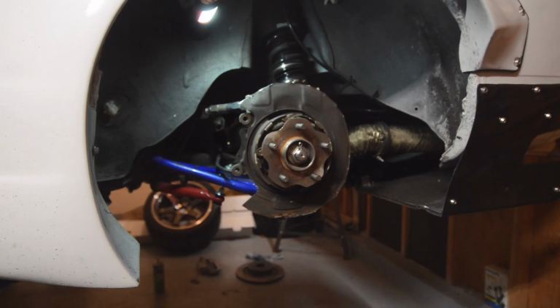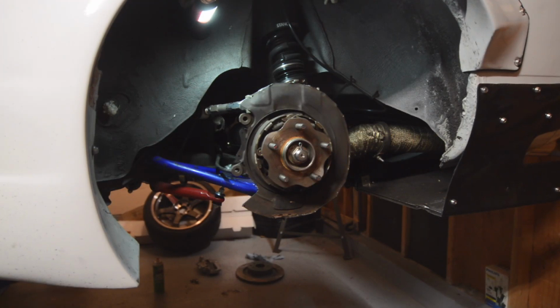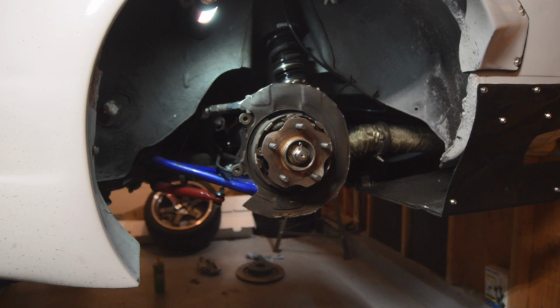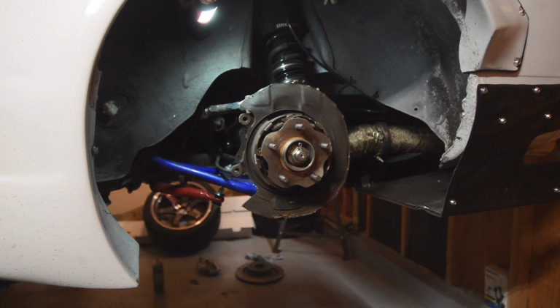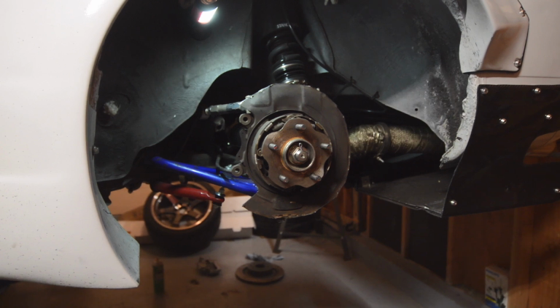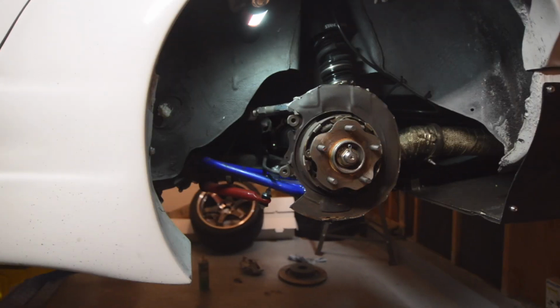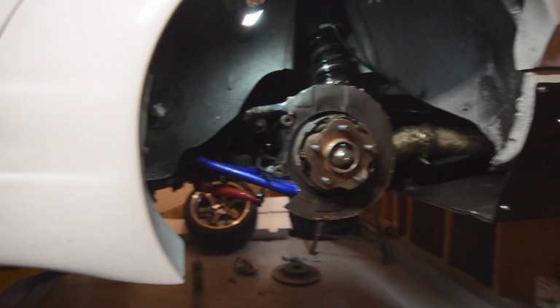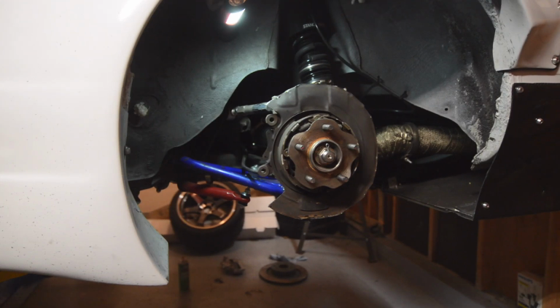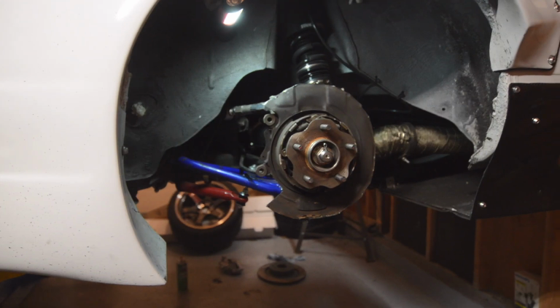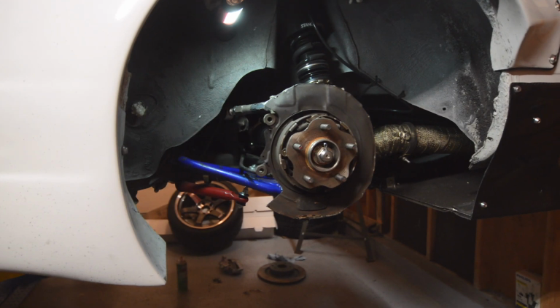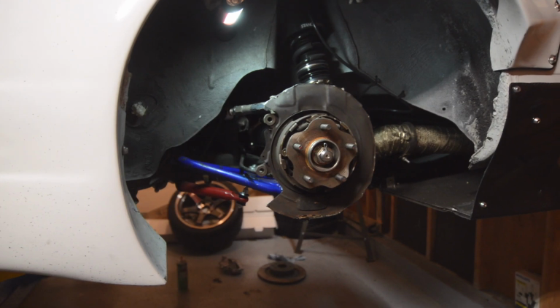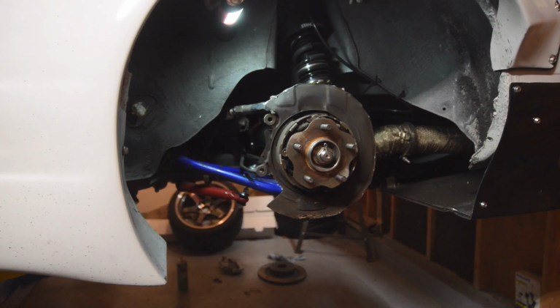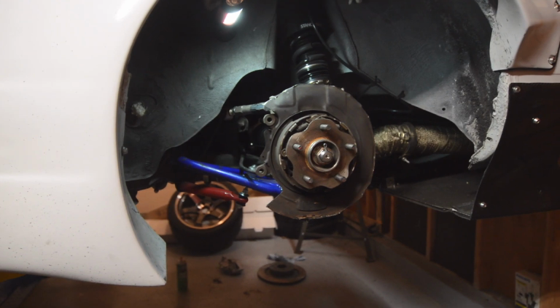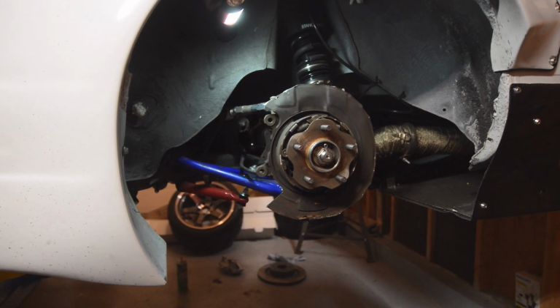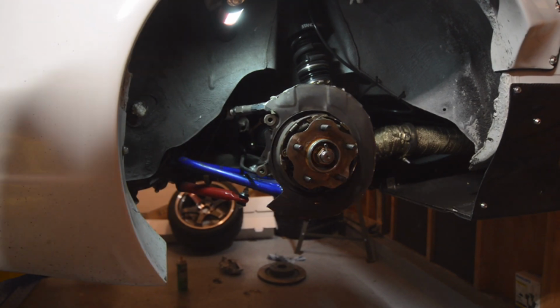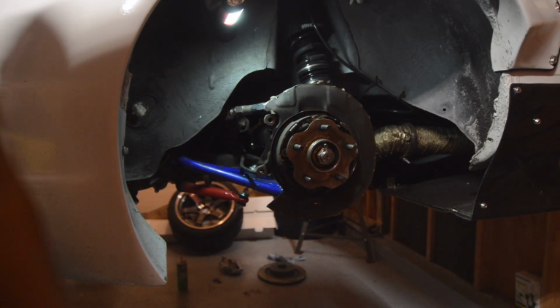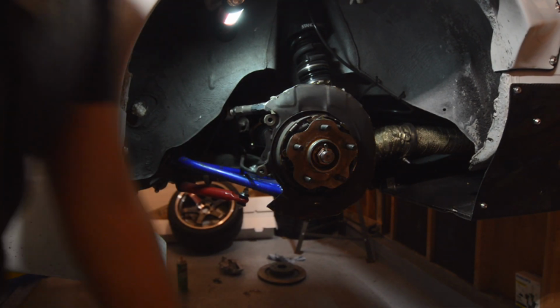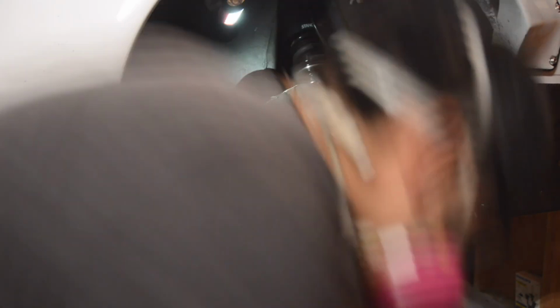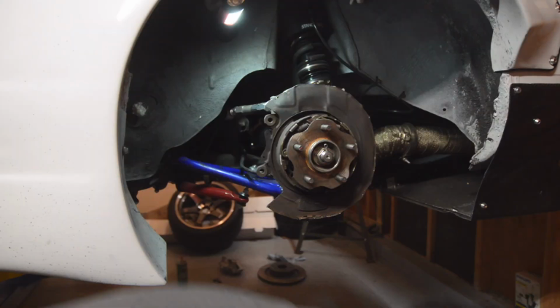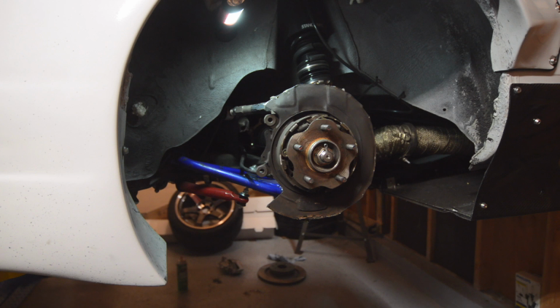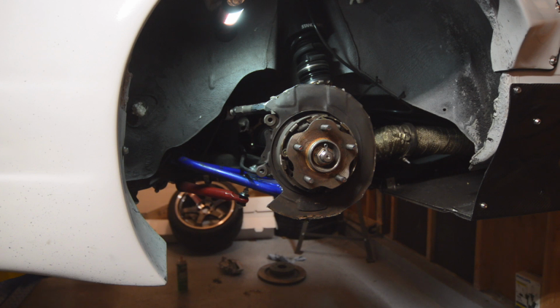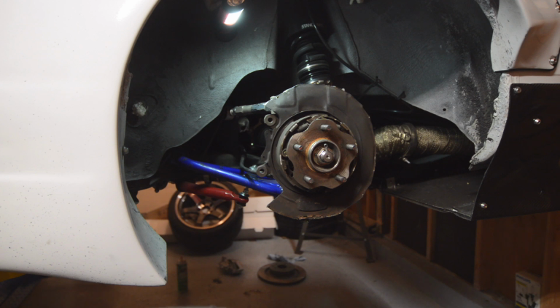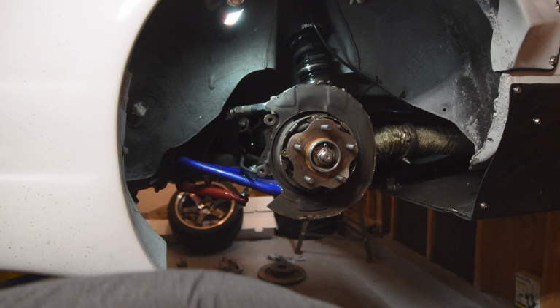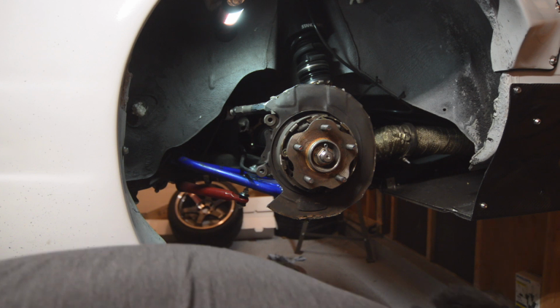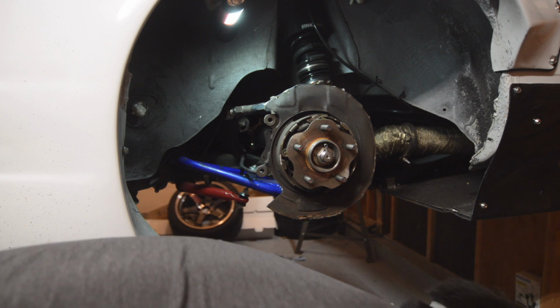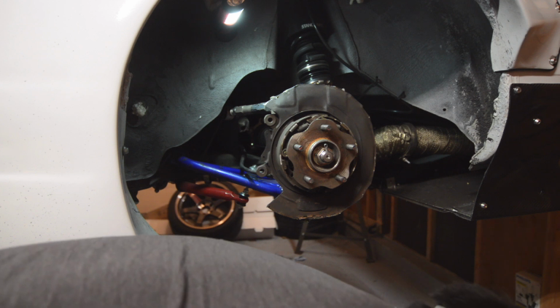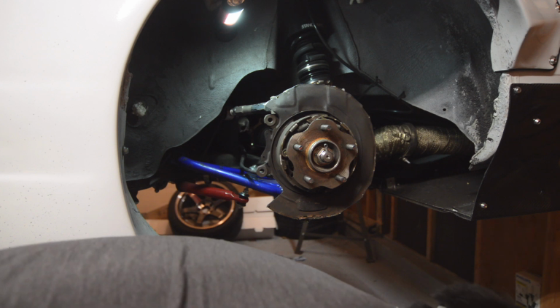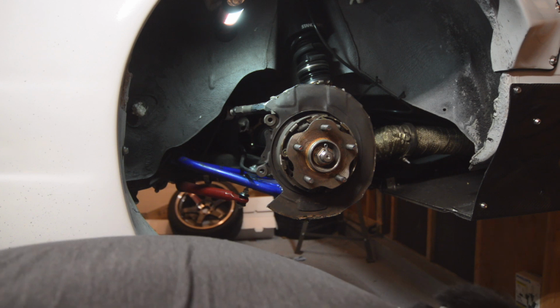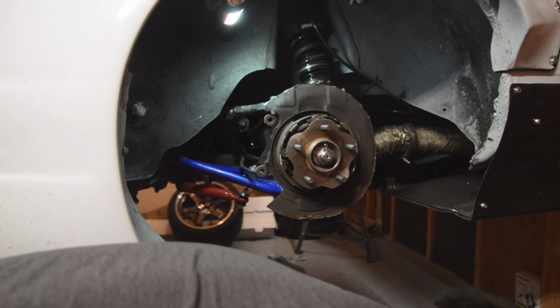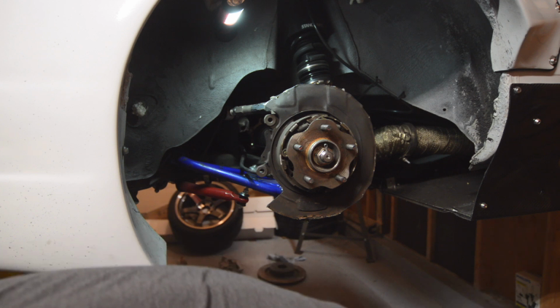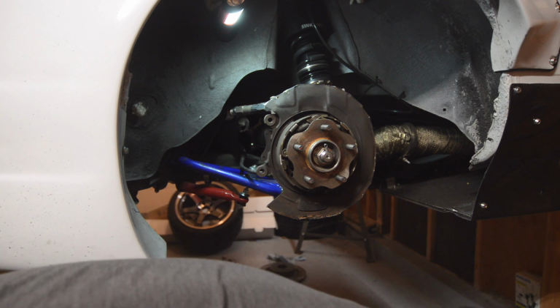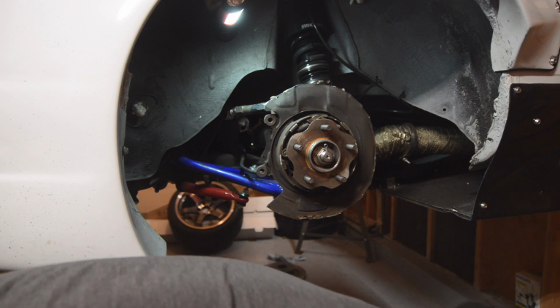With the grinding done, we can install the adapter bracket. This goes behind the knuckle.